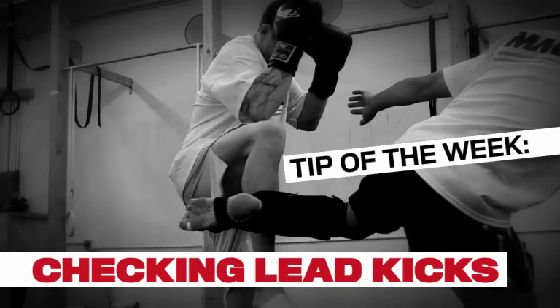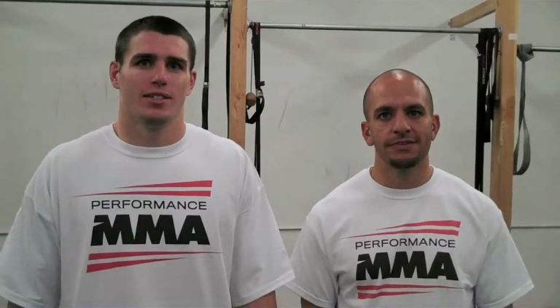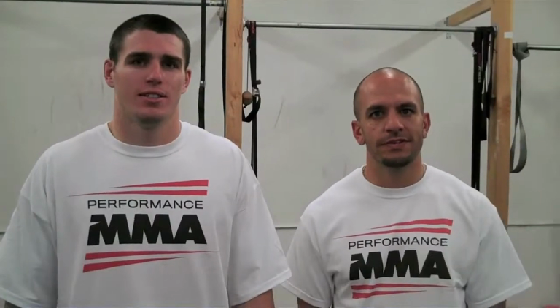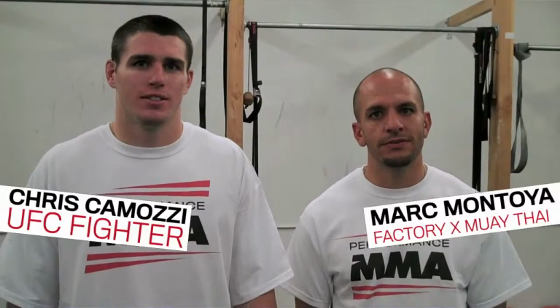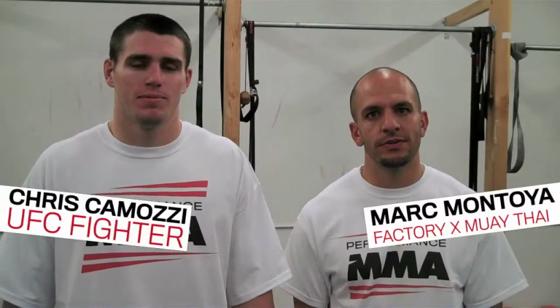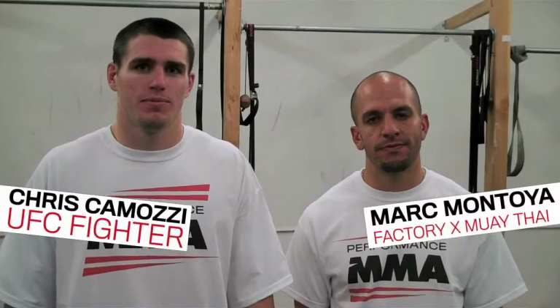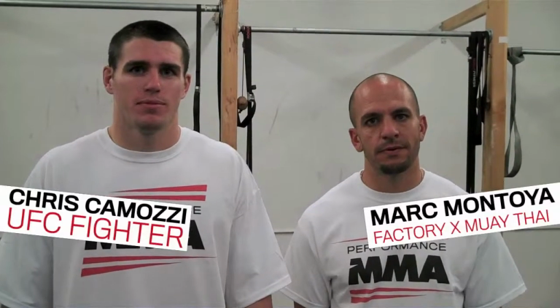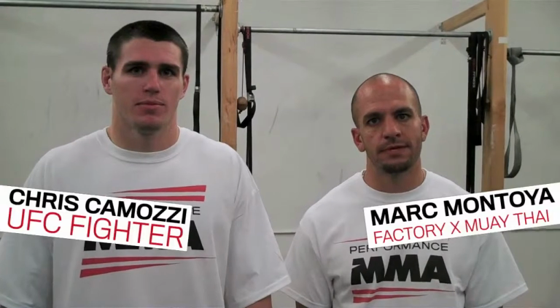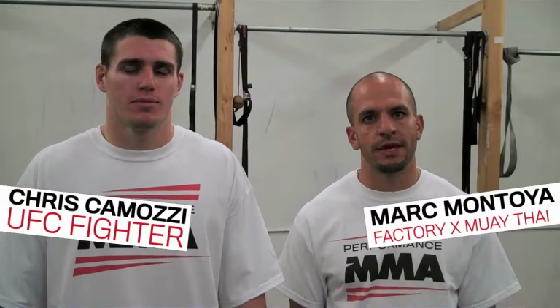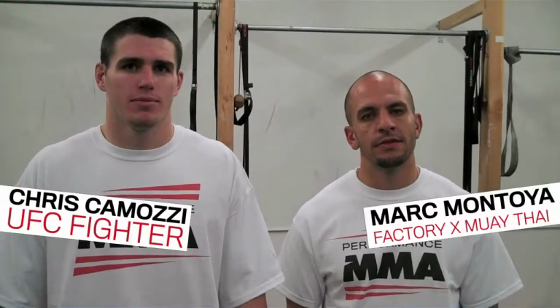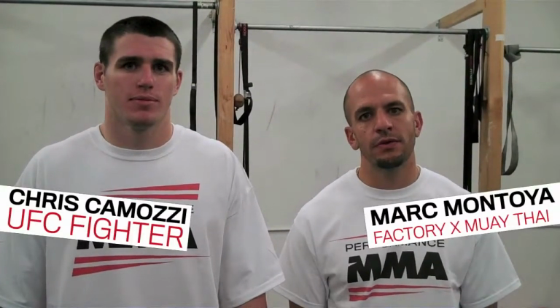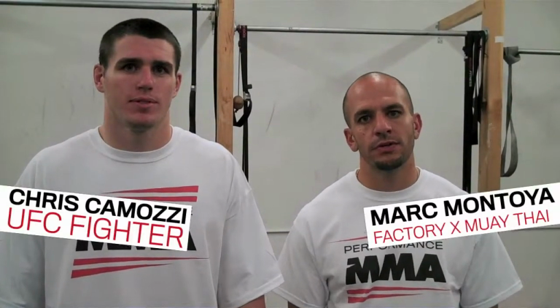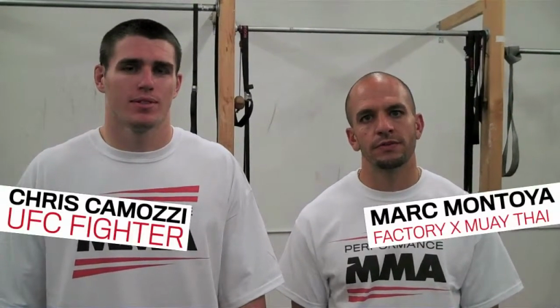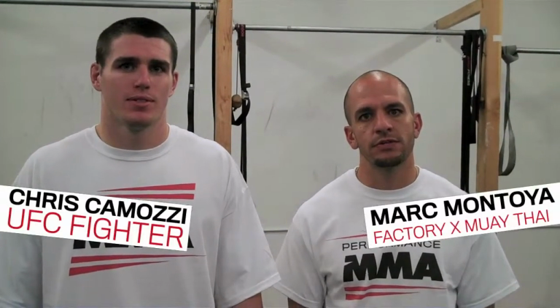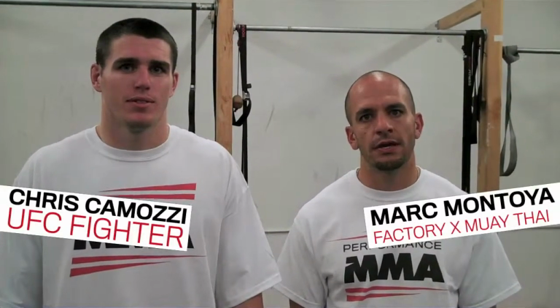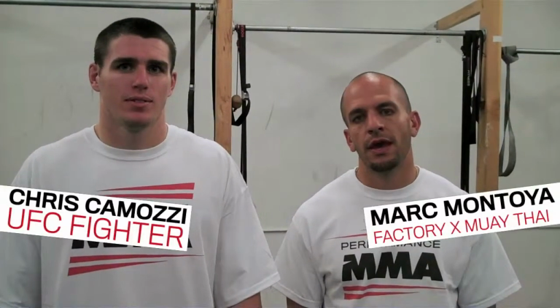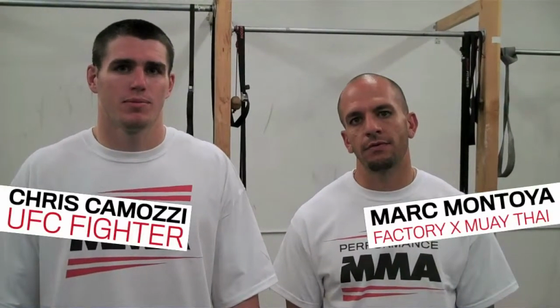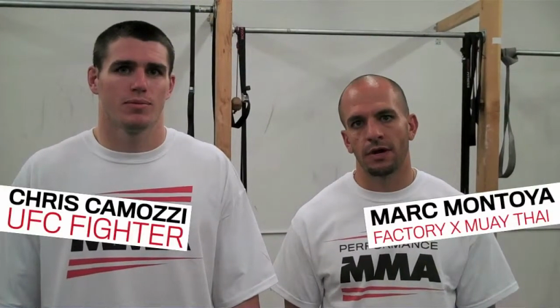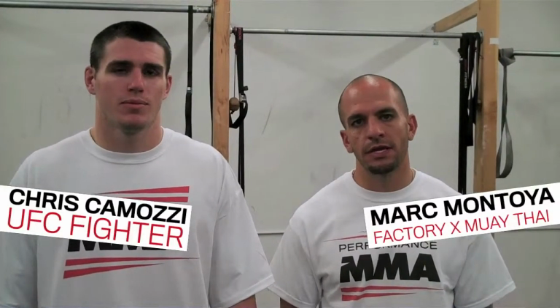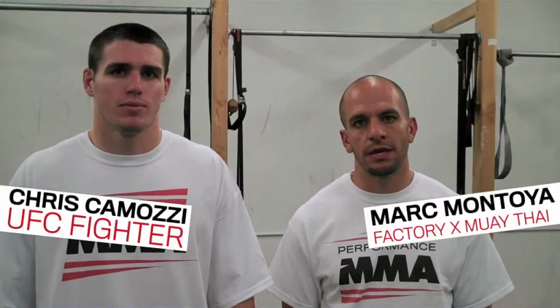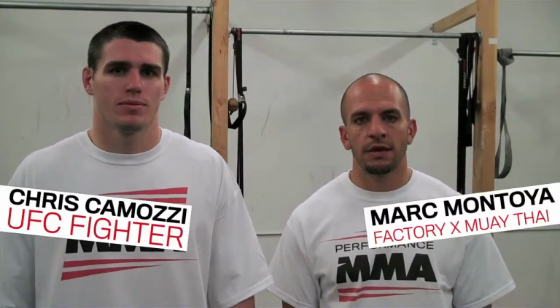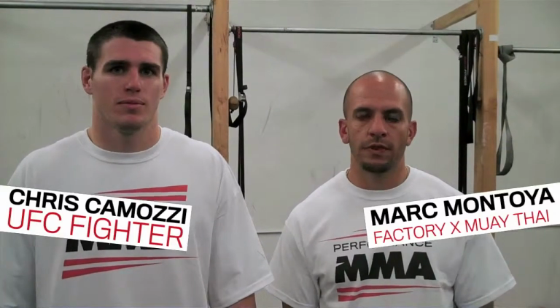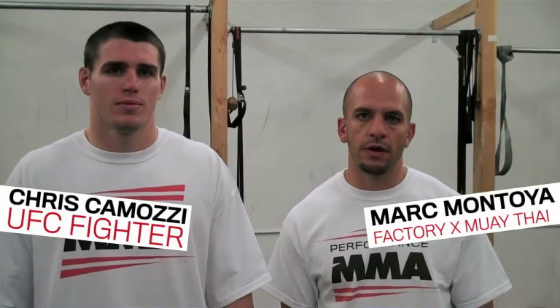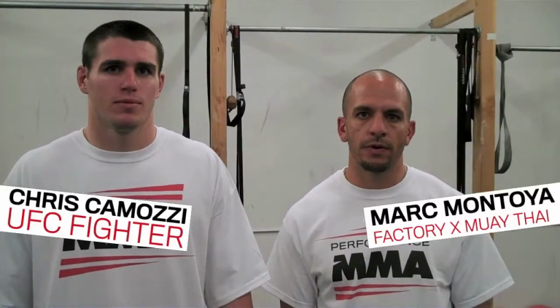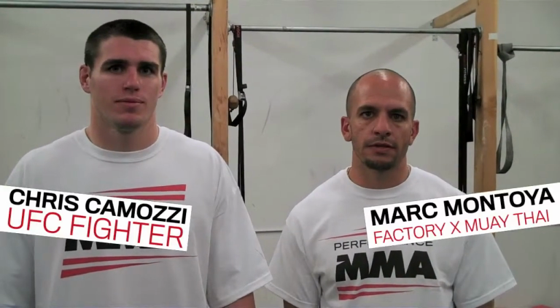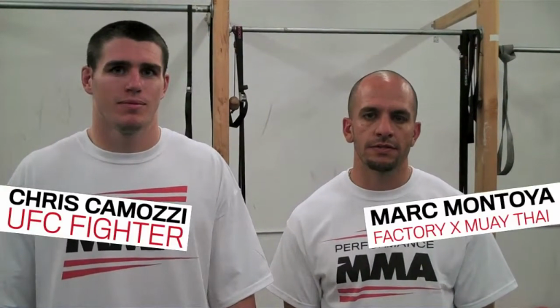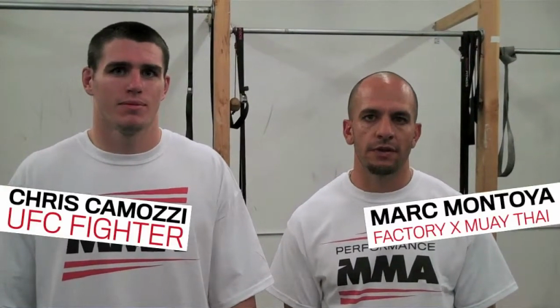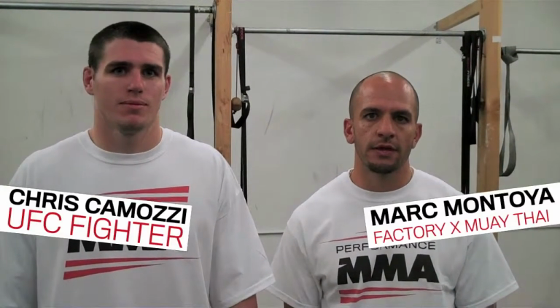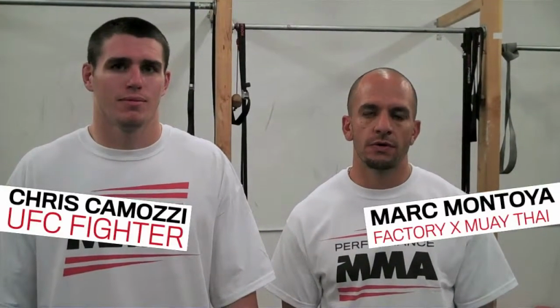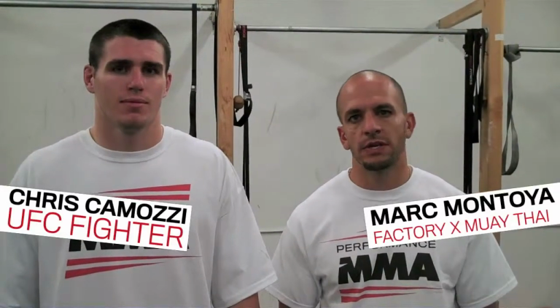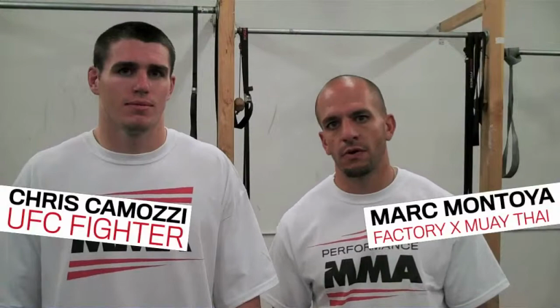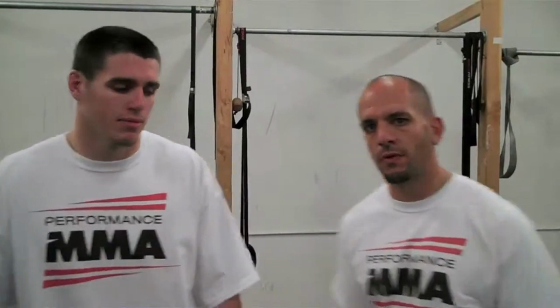Hey guys, I'm with Chris Camozzi and we're going to do your Performance MMA Tip of the Week. This week we're going to show you how to check a lead kick when they're going to kick to the outside of your leg. So if Chris and I square up real quick,